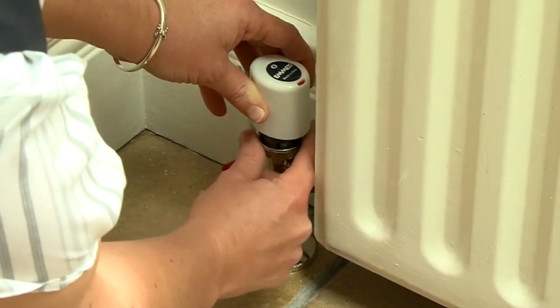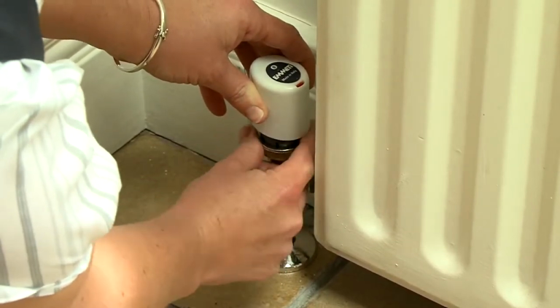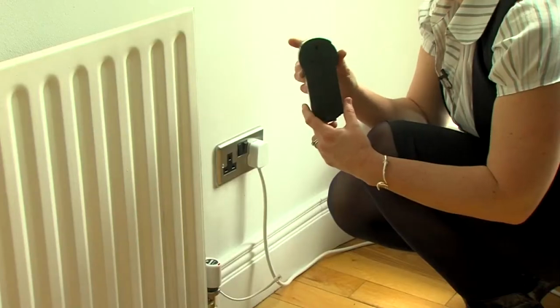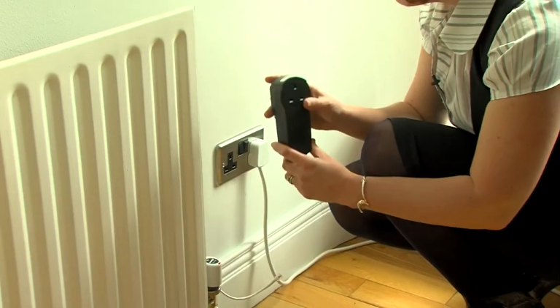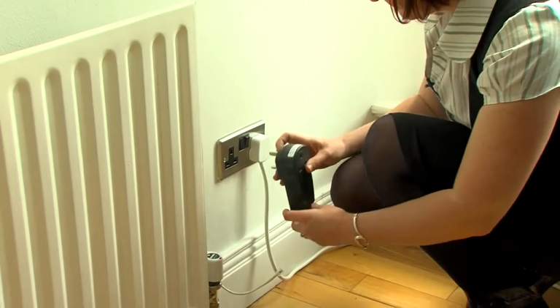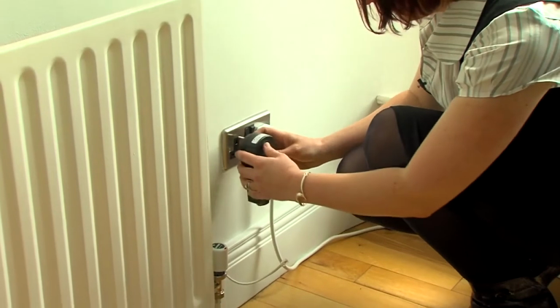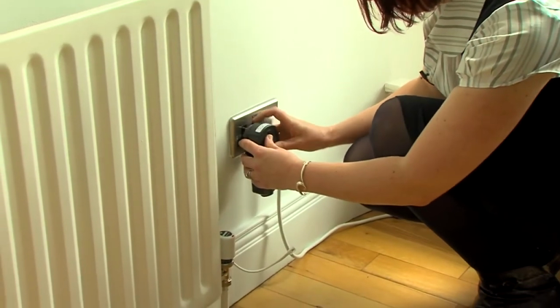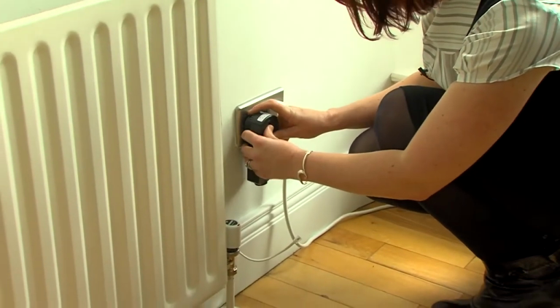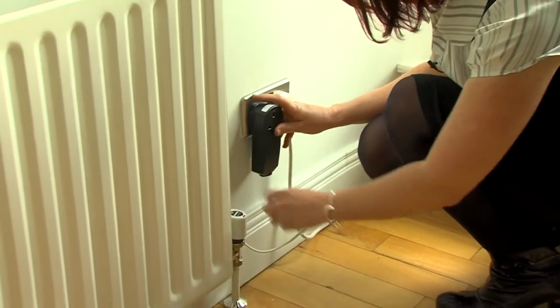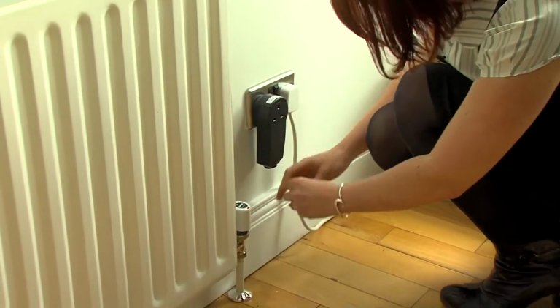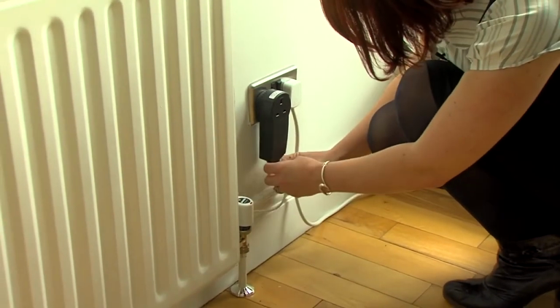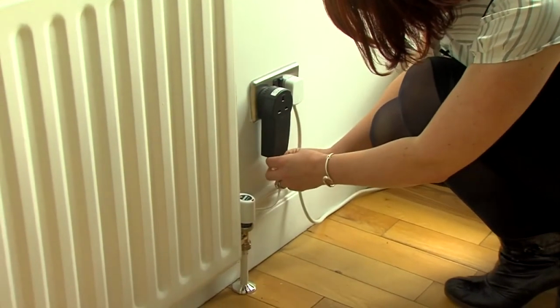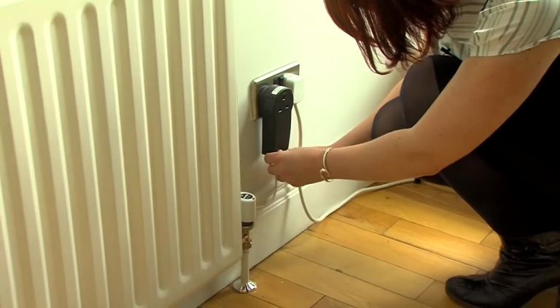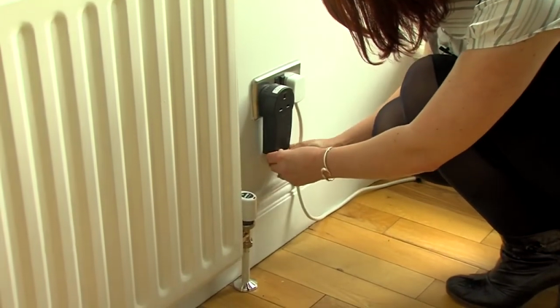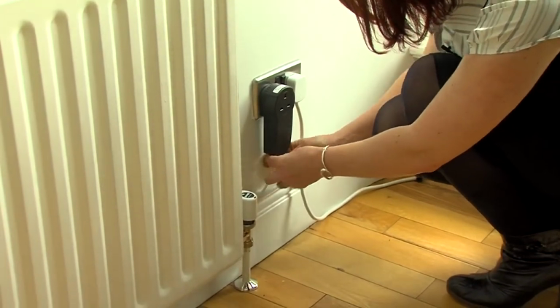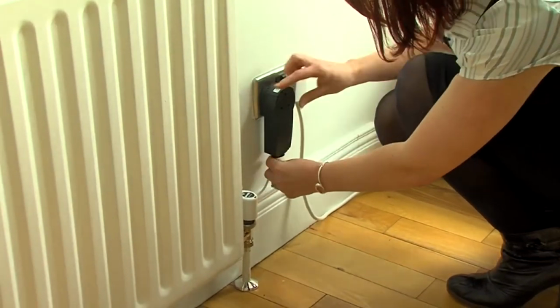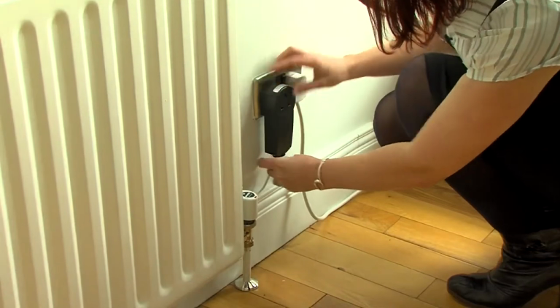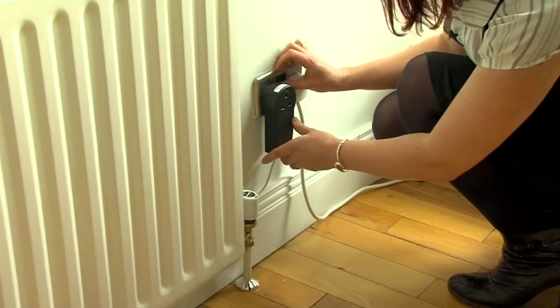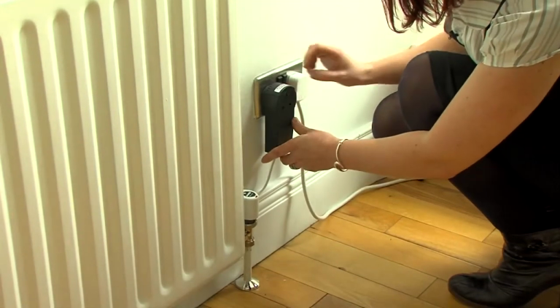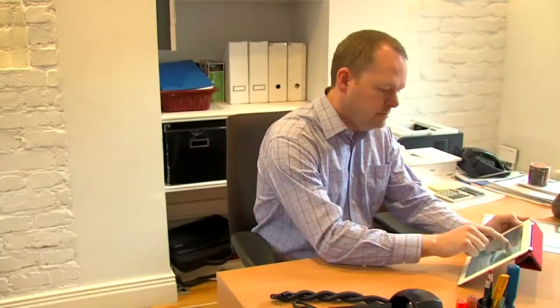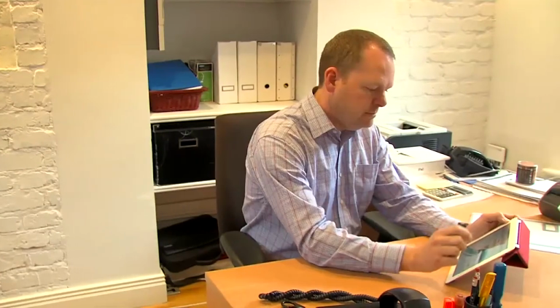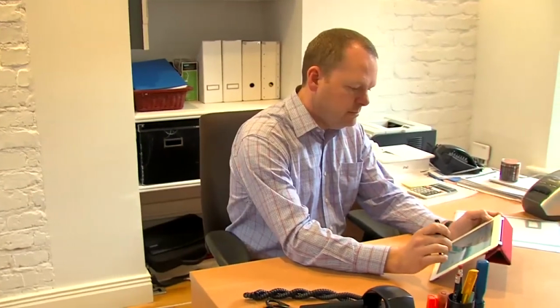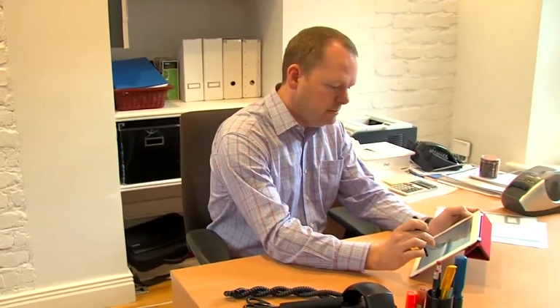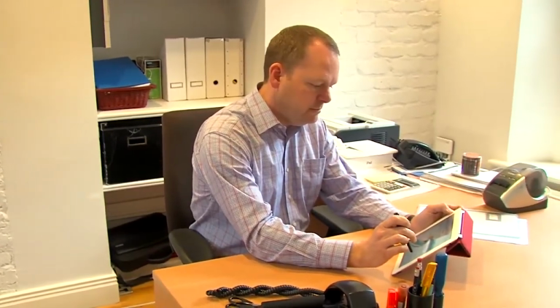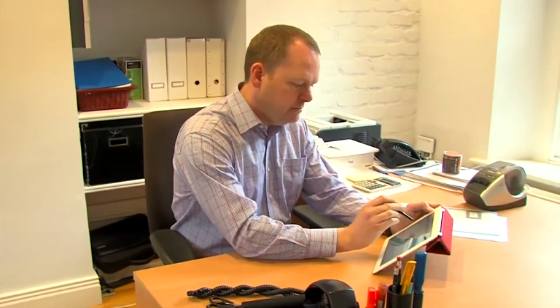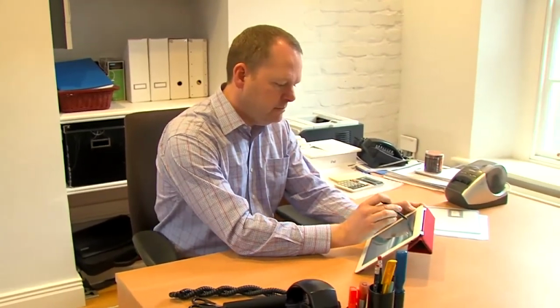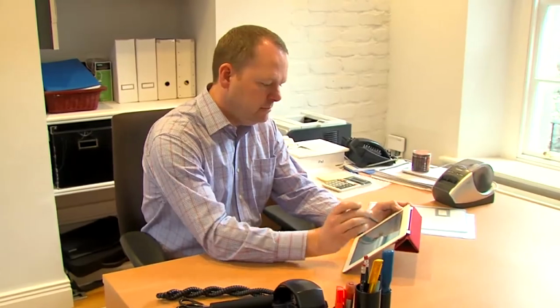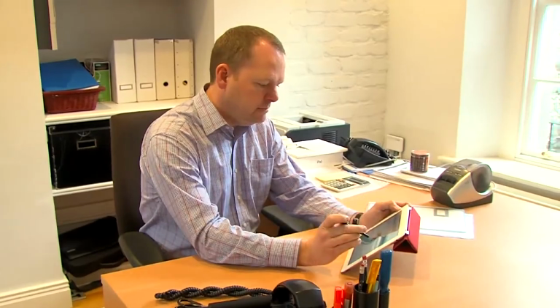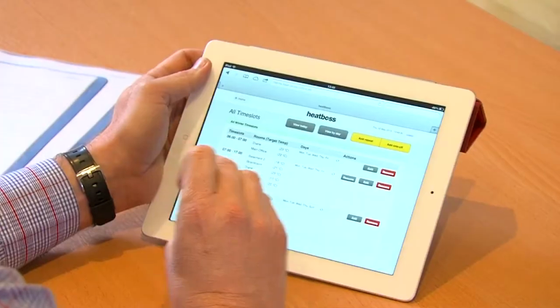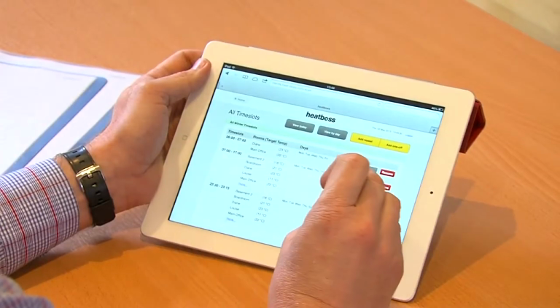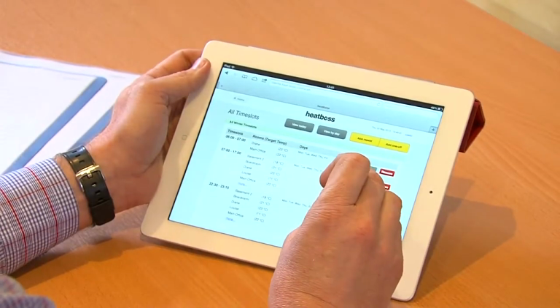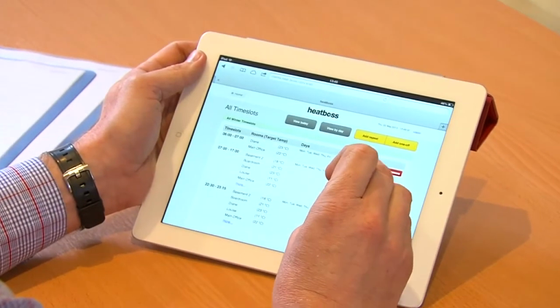We put our valve on and then we connect it to our smart plug, and that allows the computer to tell the smart plug what time of the day to come on, when to go off, and what temperature it needs to reach. Then we can log in remotely so our users can access their heating controls from any web-enabled device.